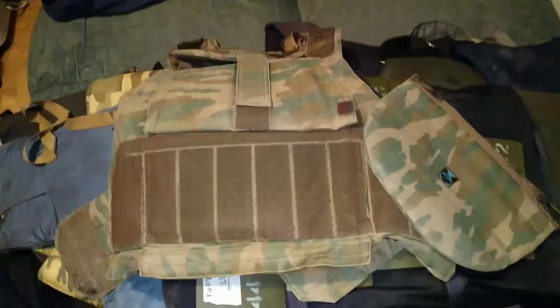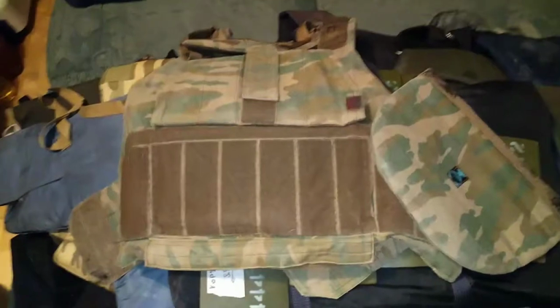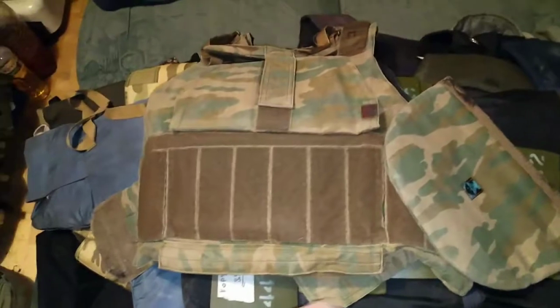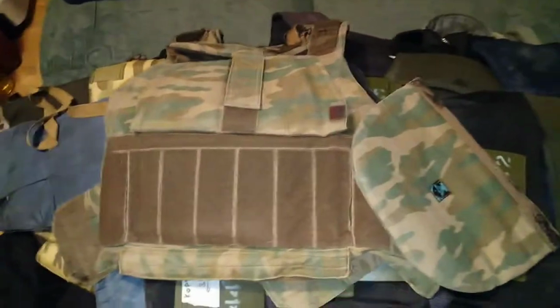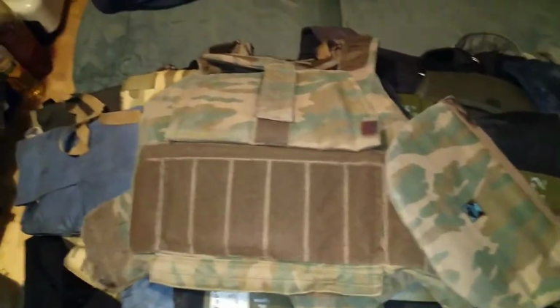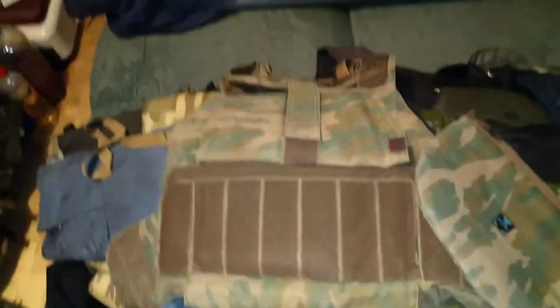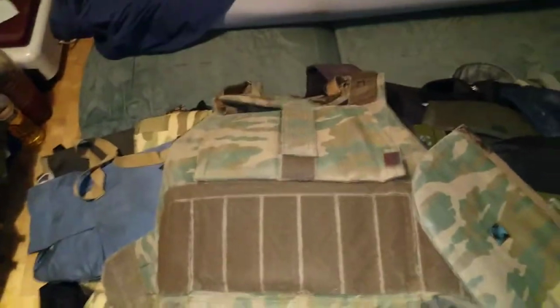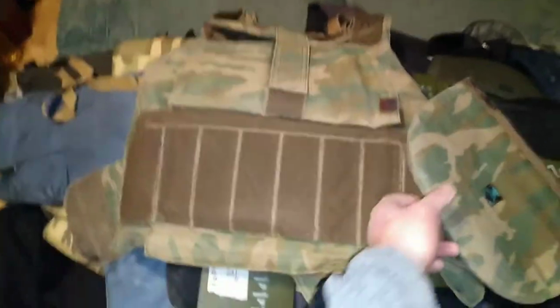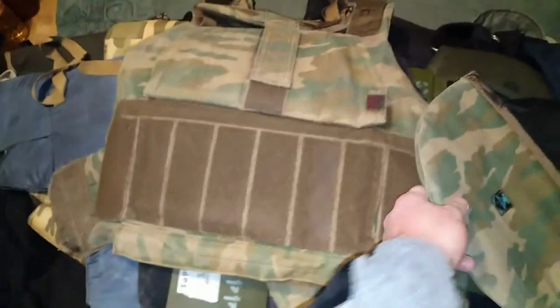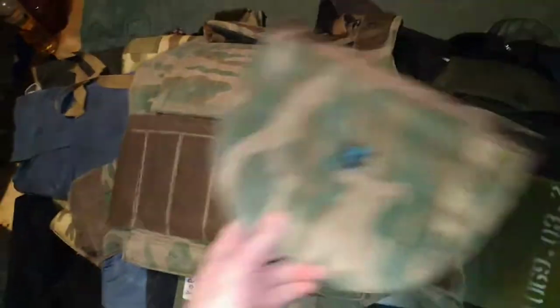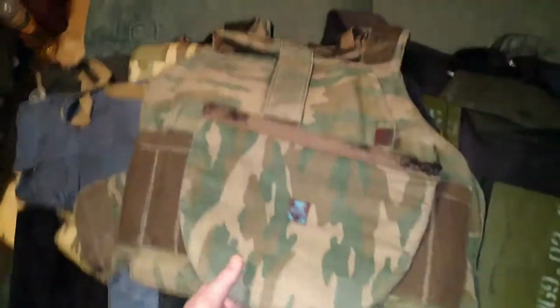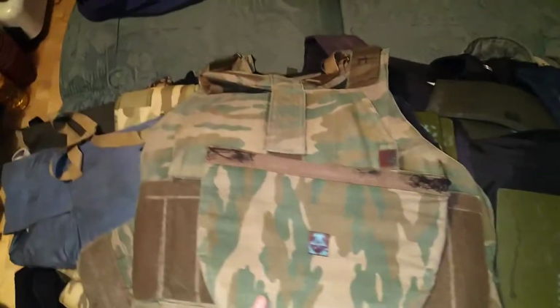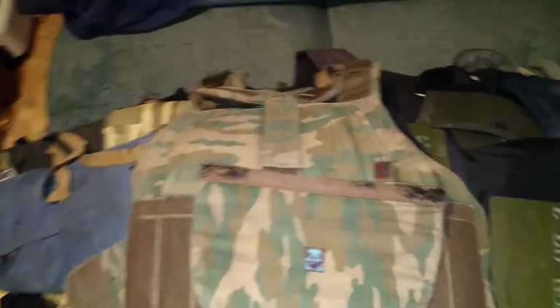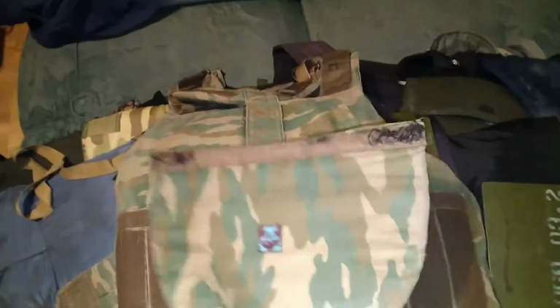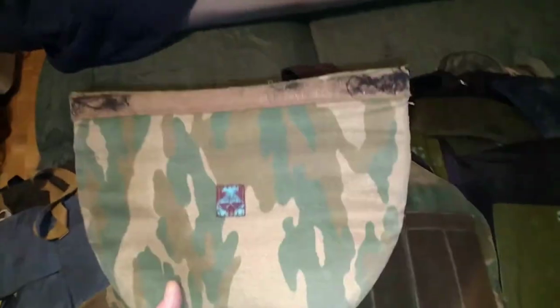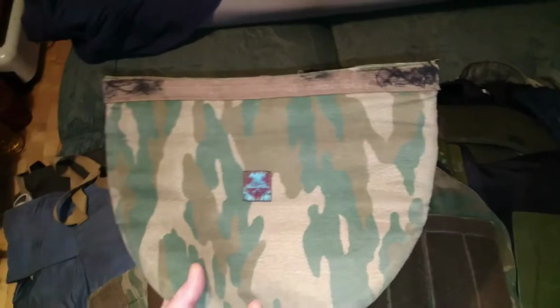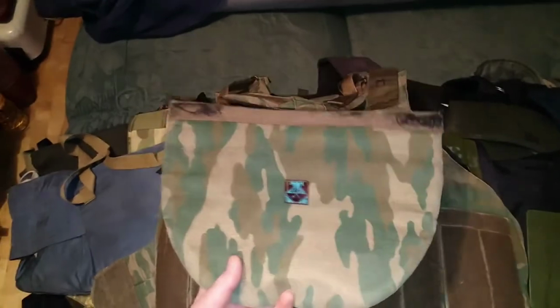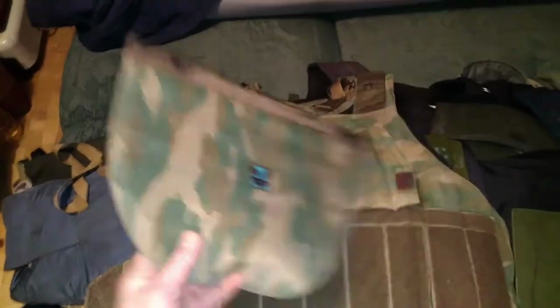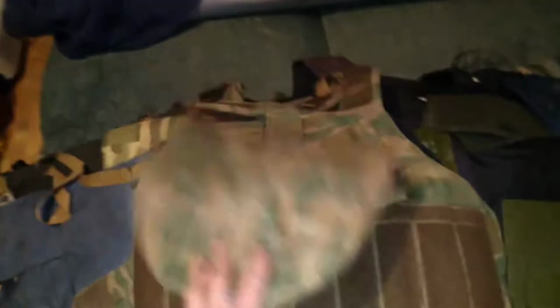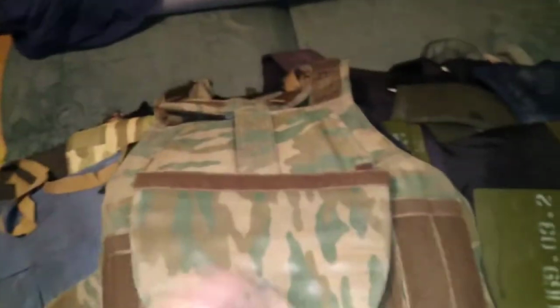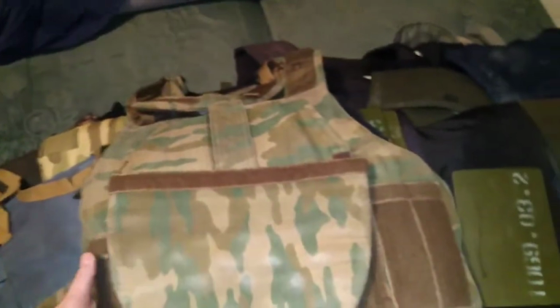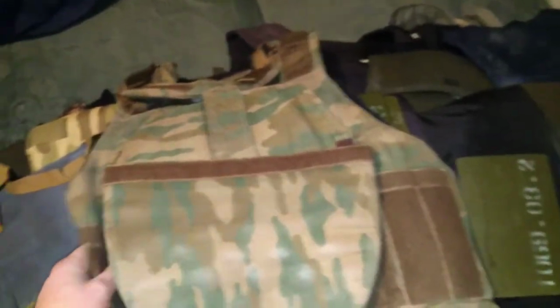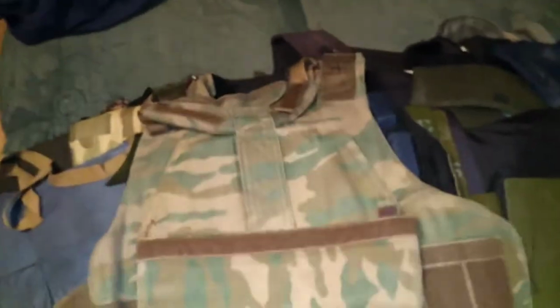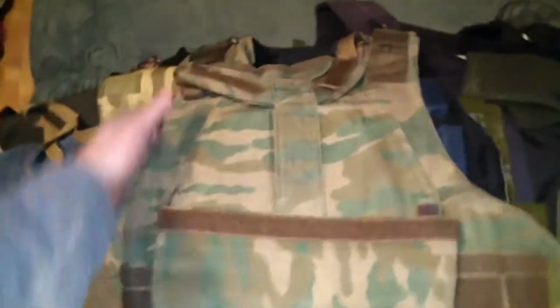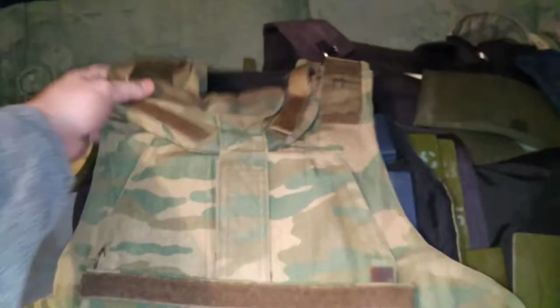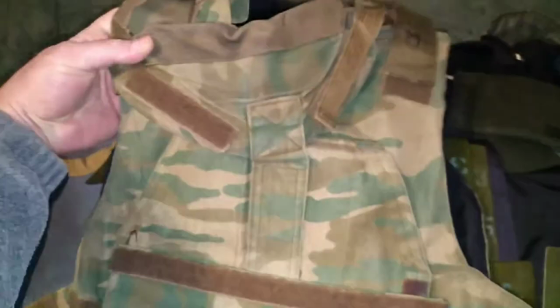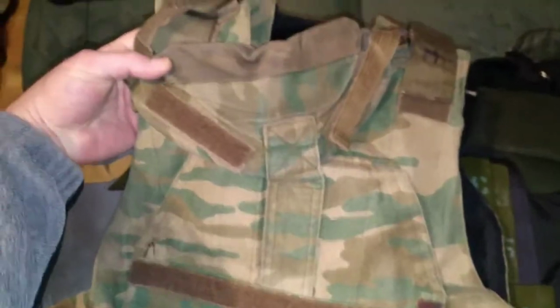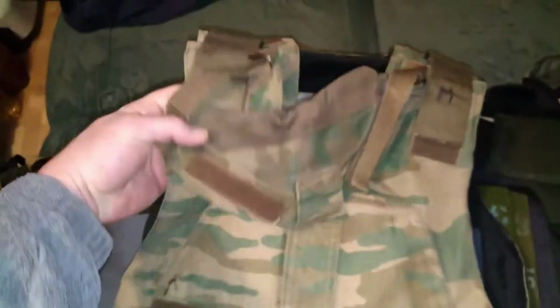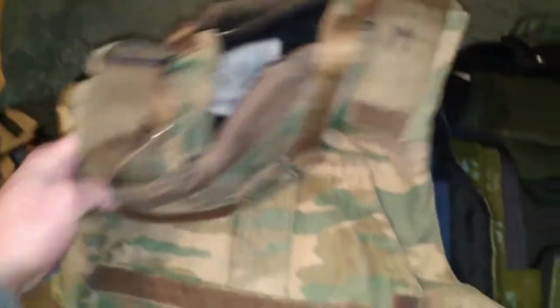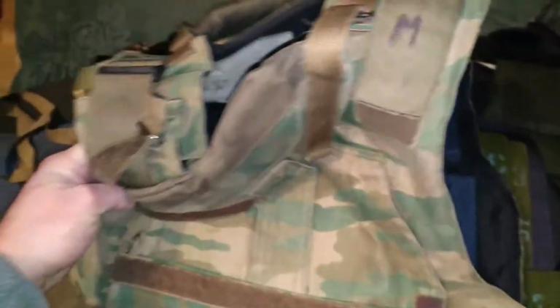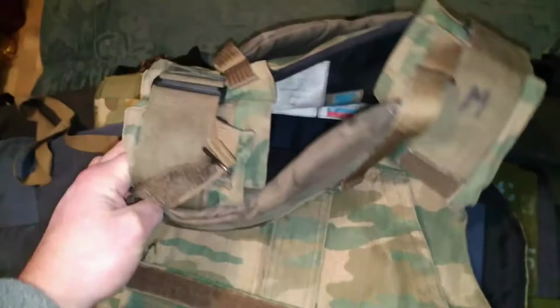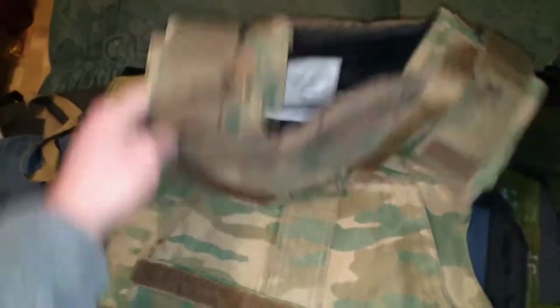My little friends, now I'm packing Defender 2, bulletproof vest cover for one of my clients.